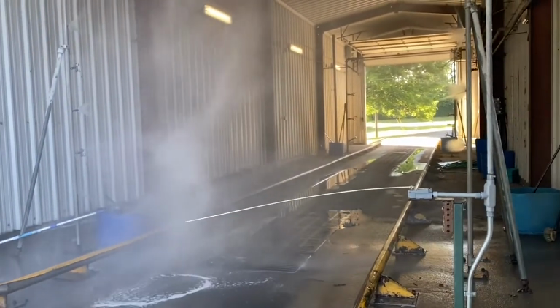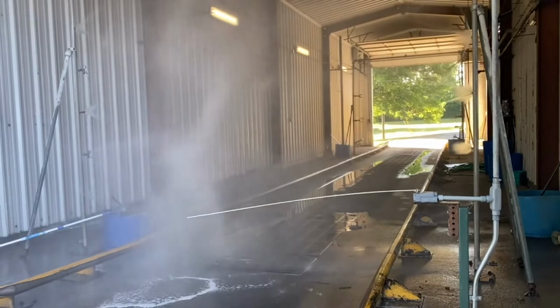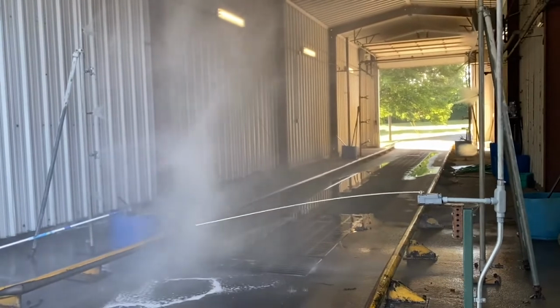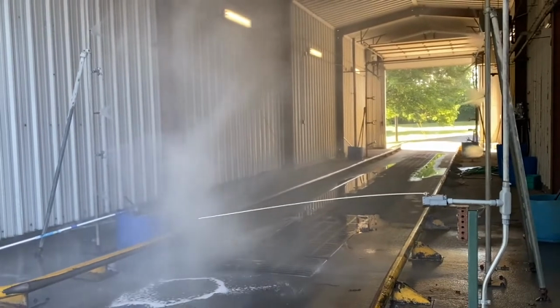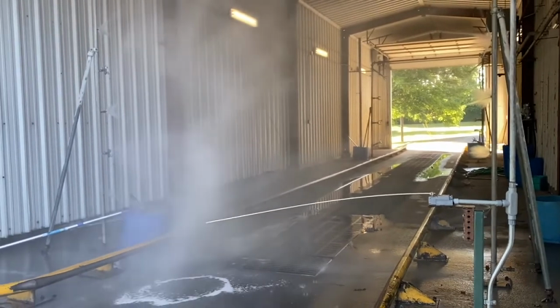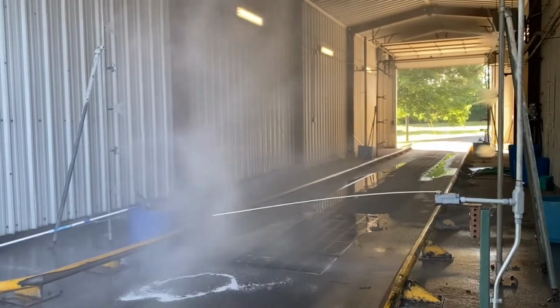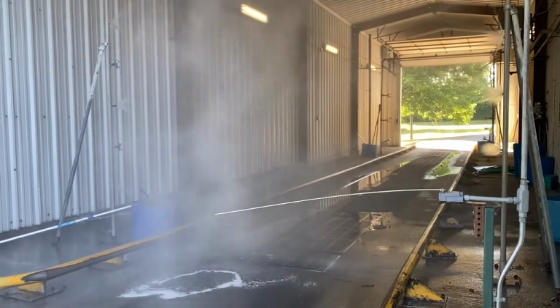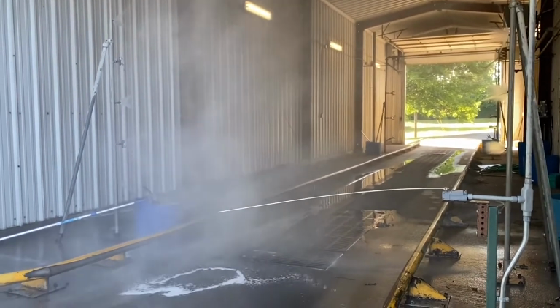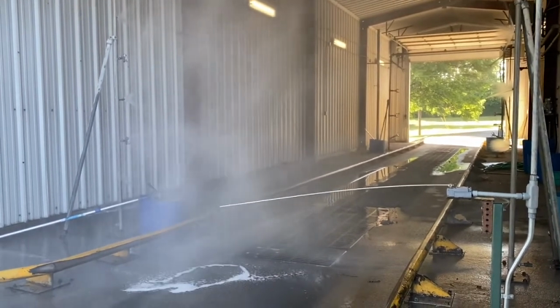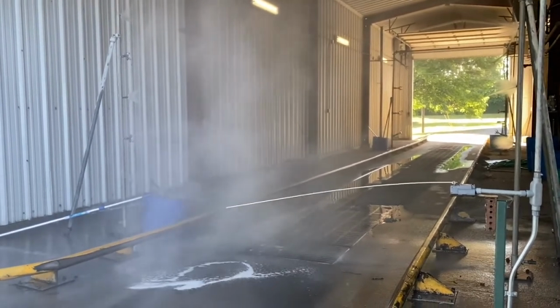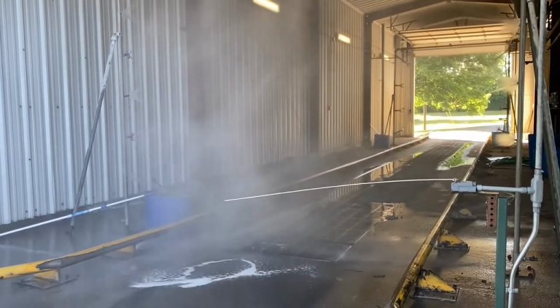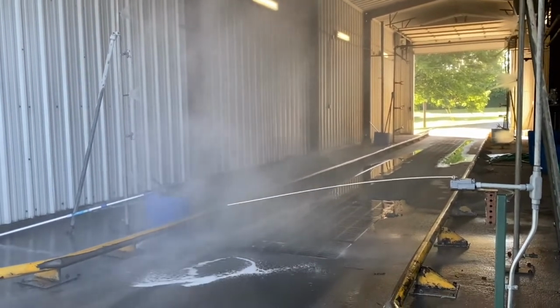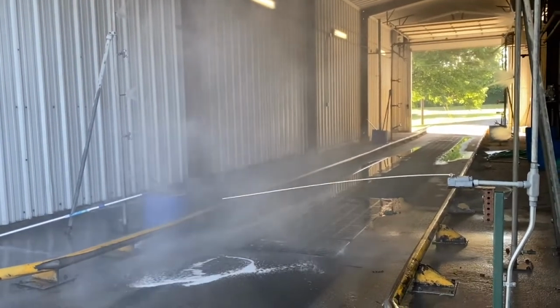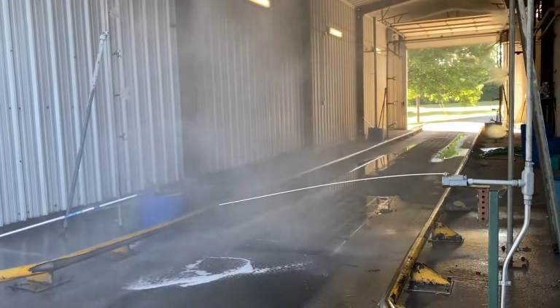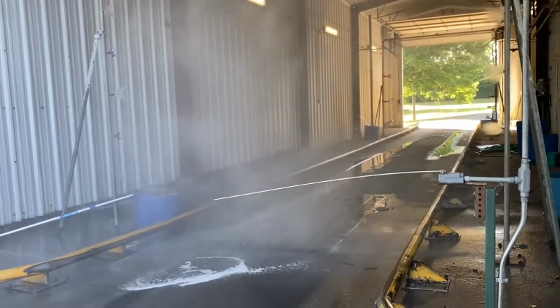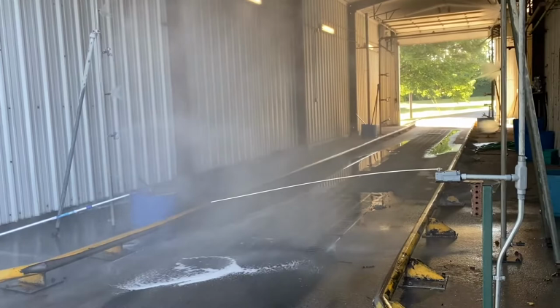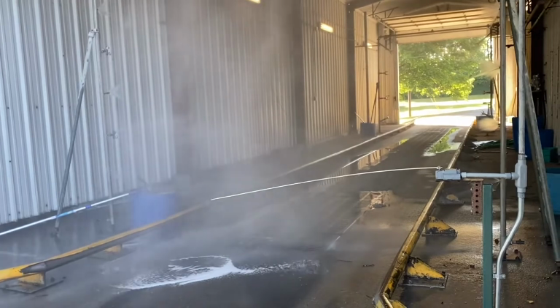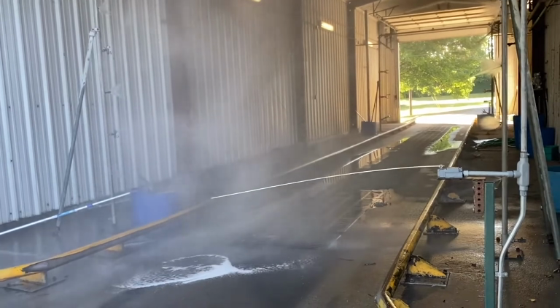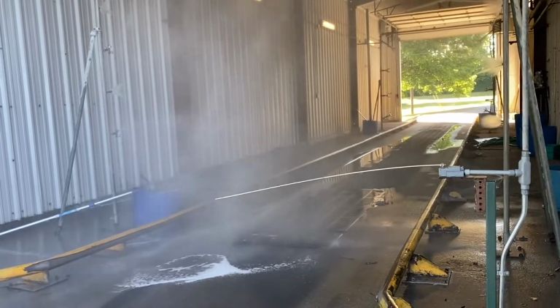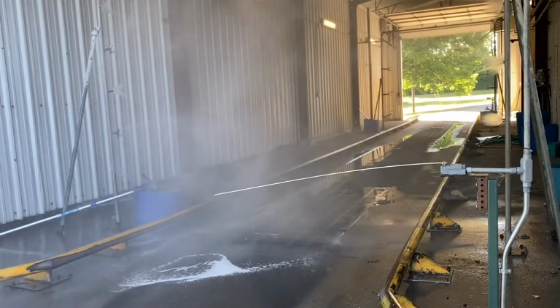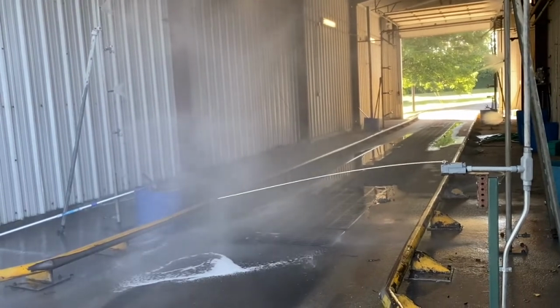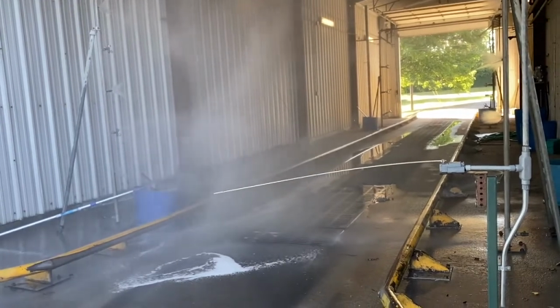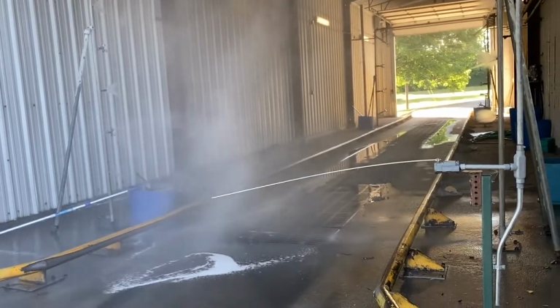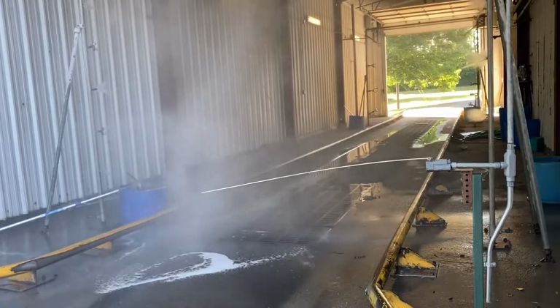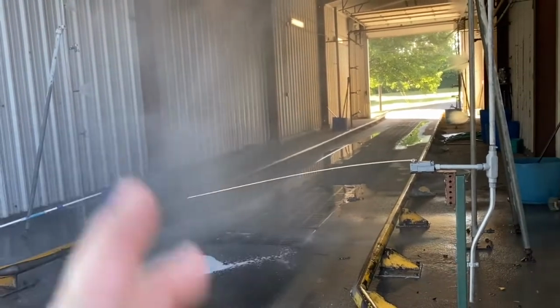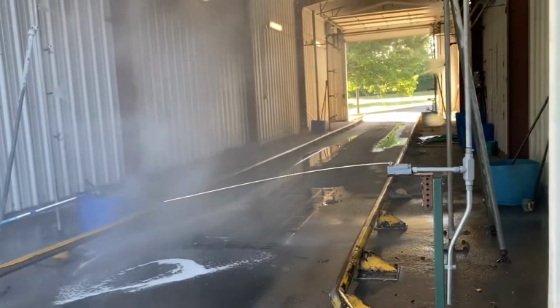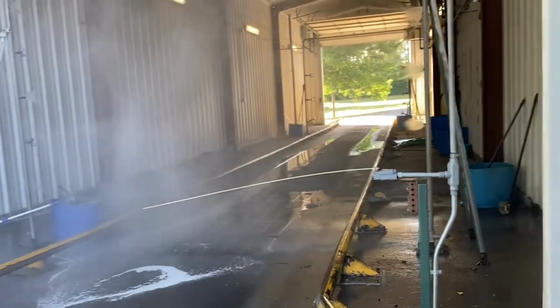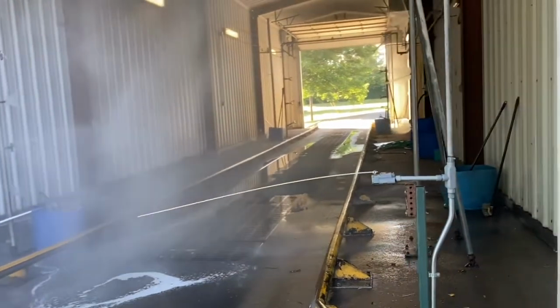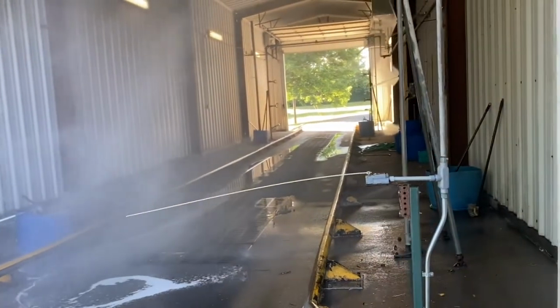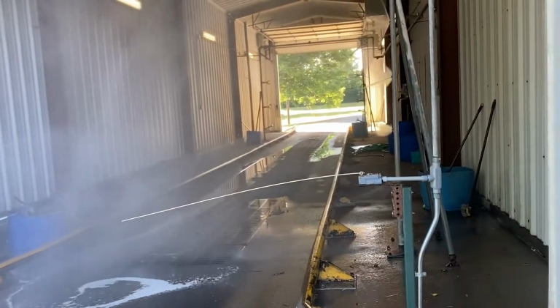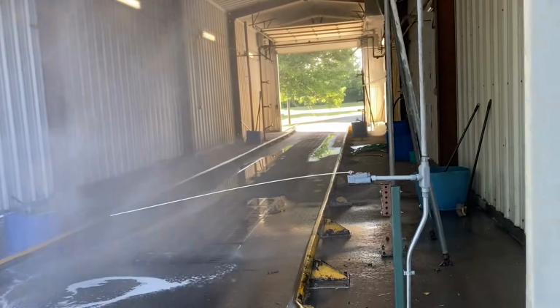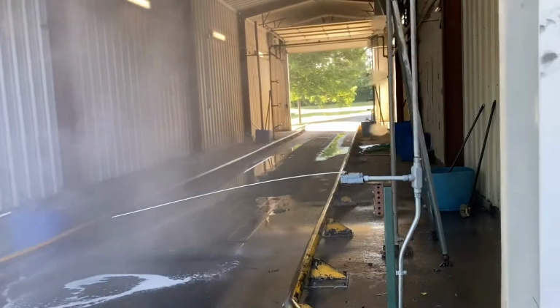Once the bus is through this portion, it'll continue to run for a couple of minutes, then it will shut down these sprayers and you would go through to the next set of sprayers.